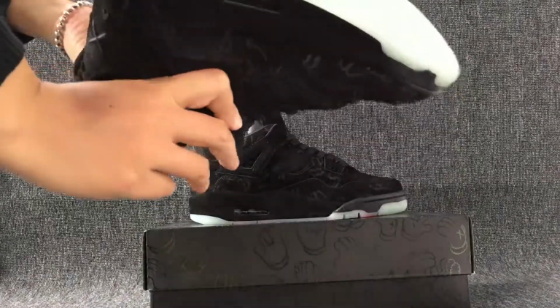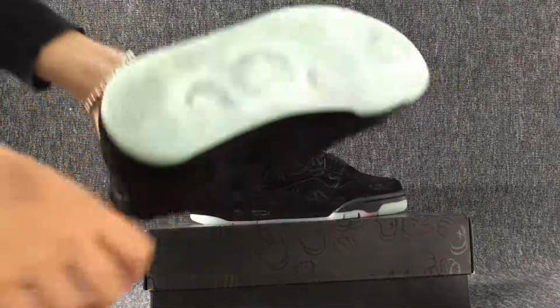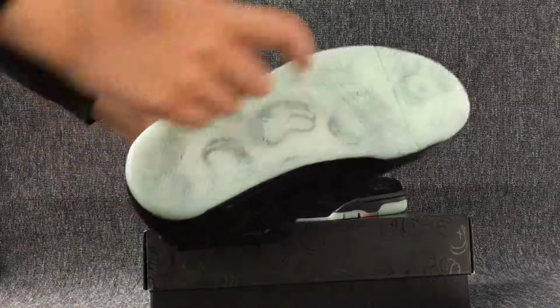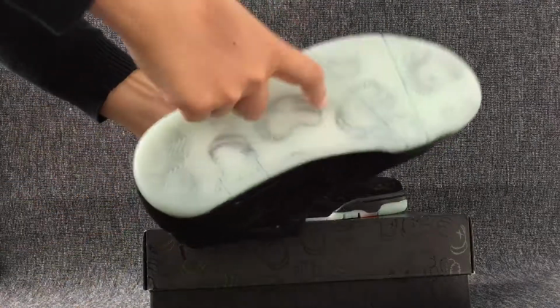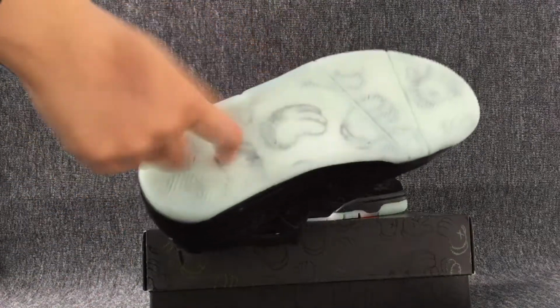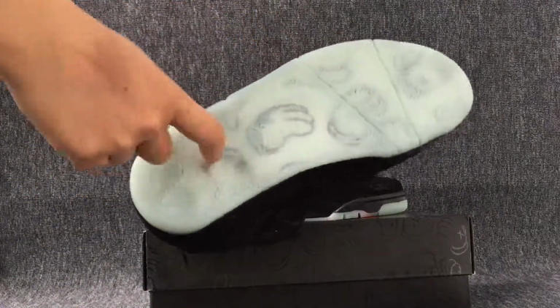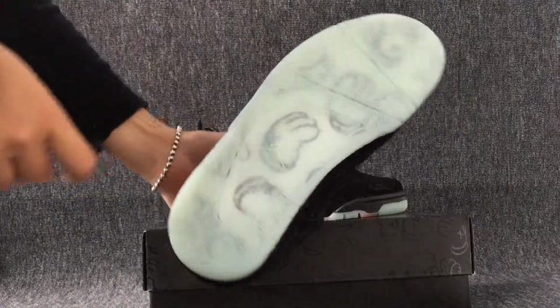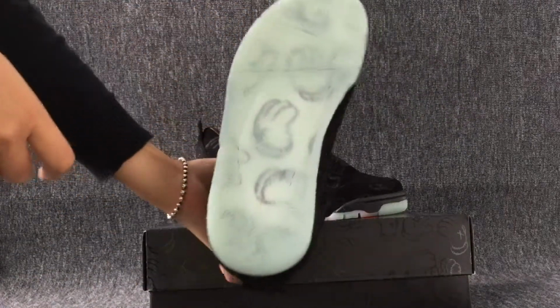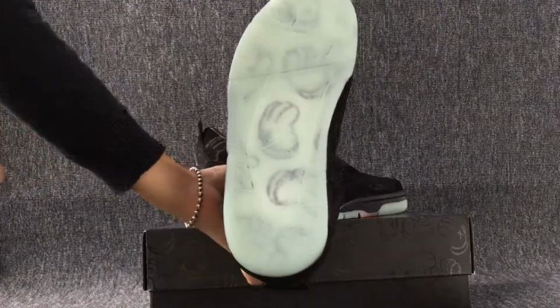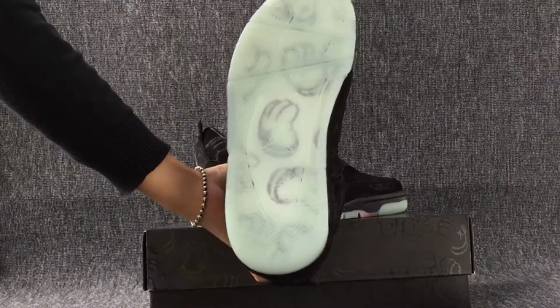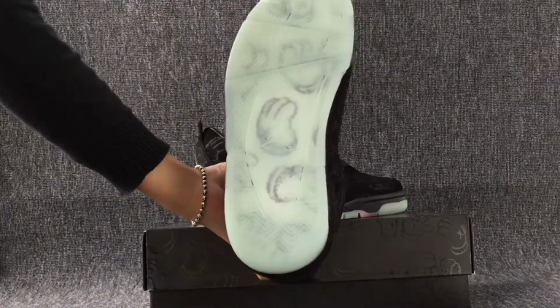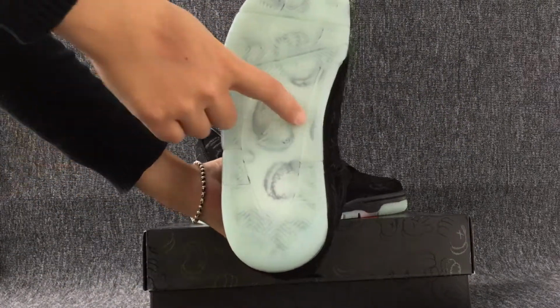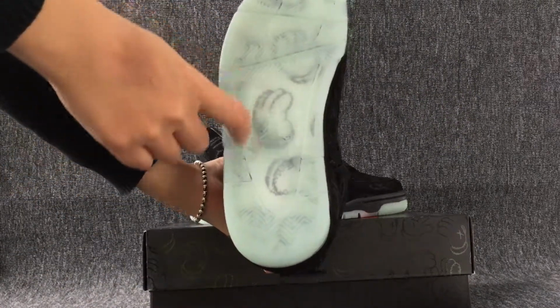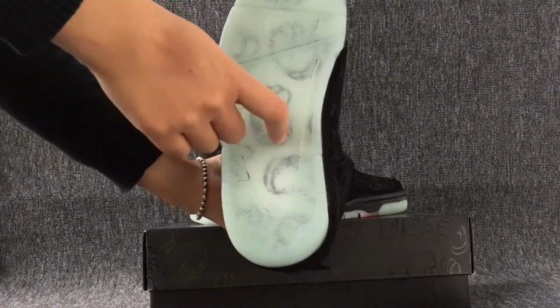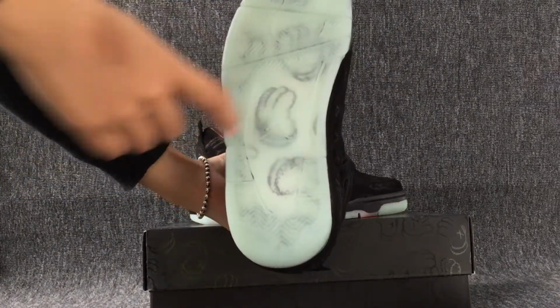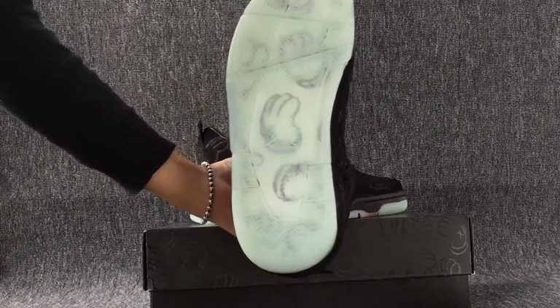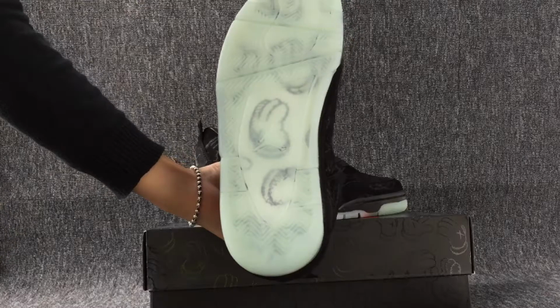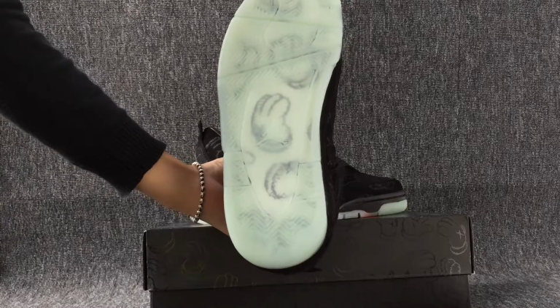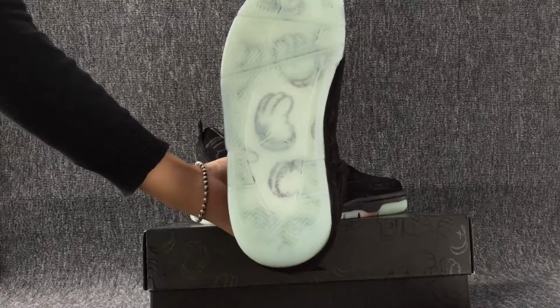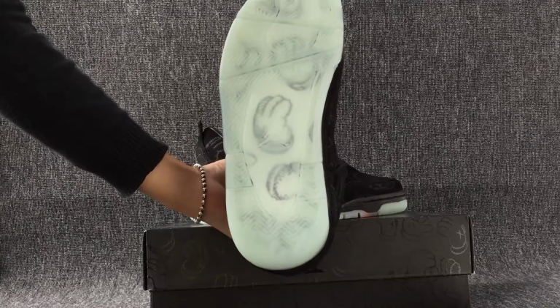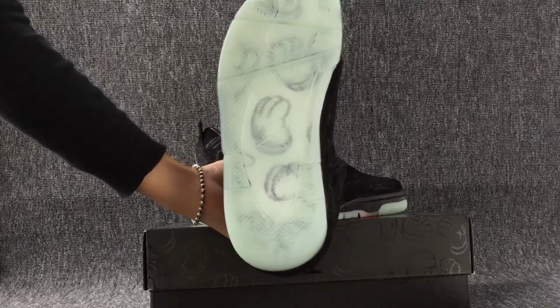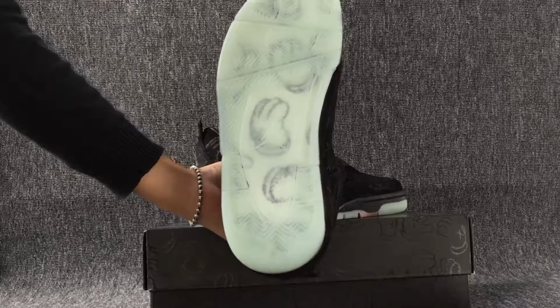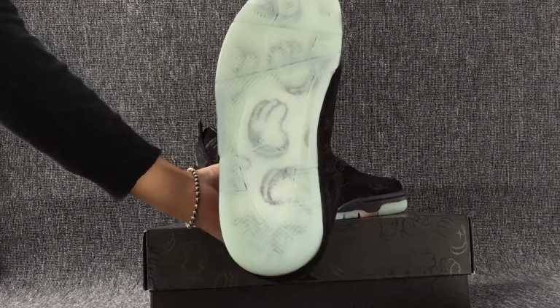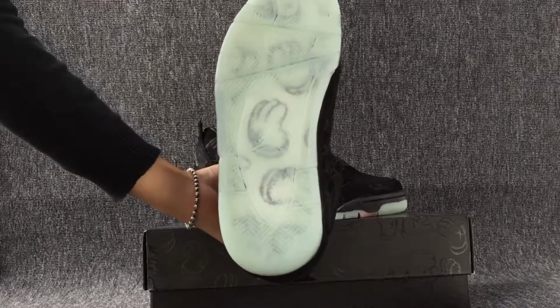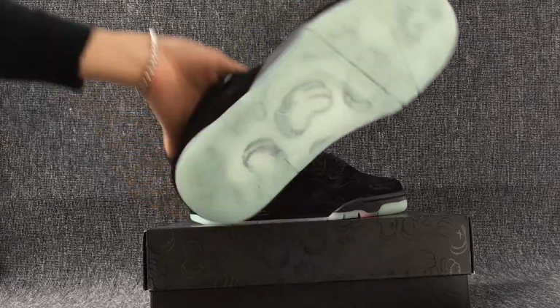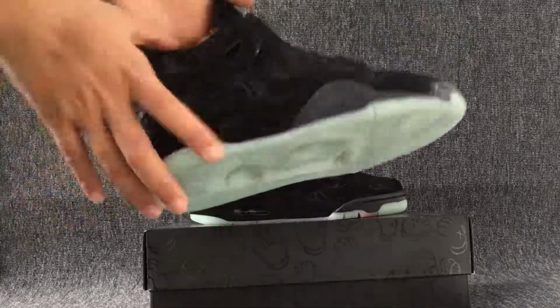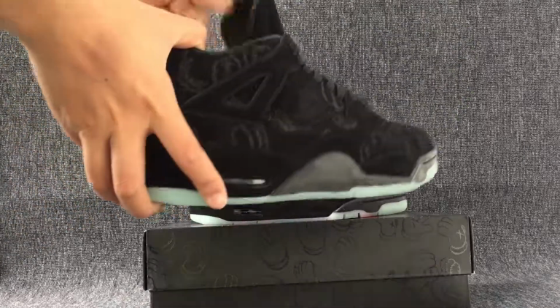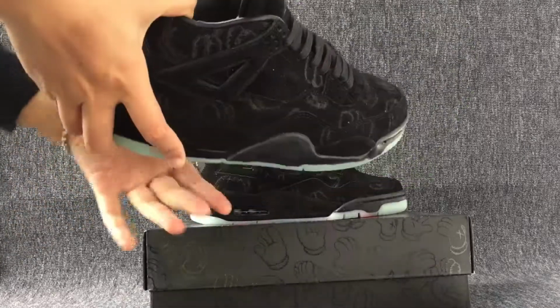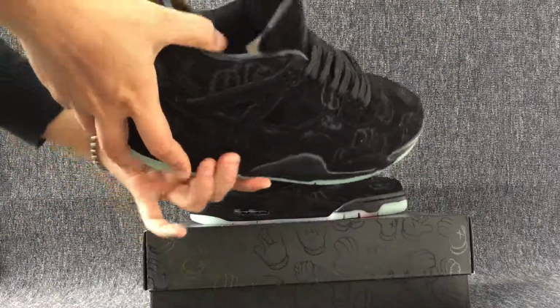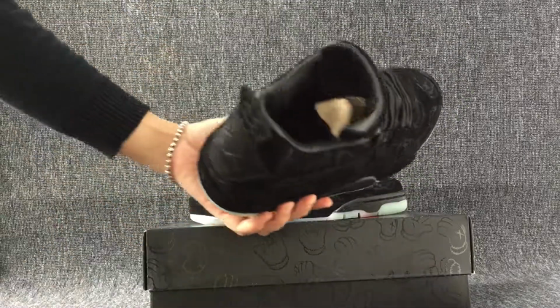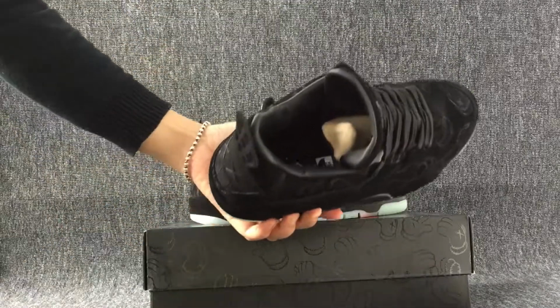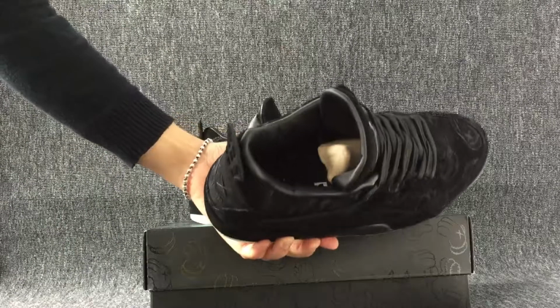This is the bottom. The Join logo. And here is the insole.